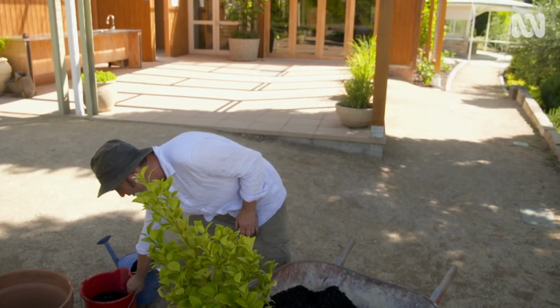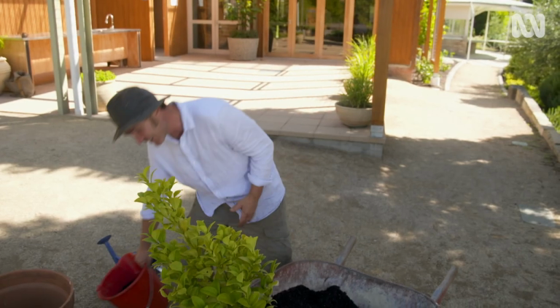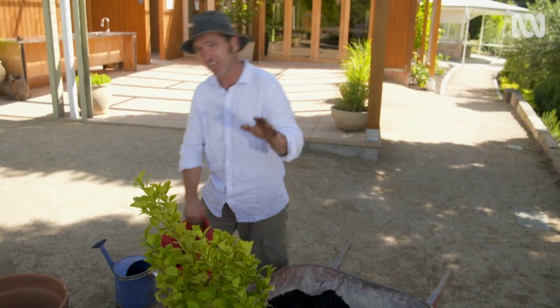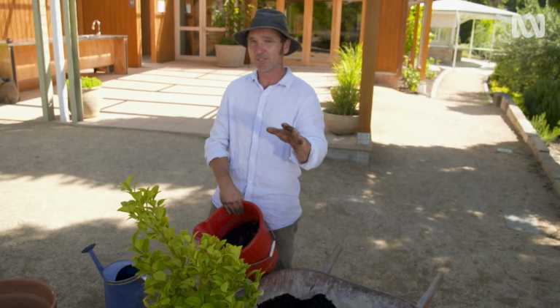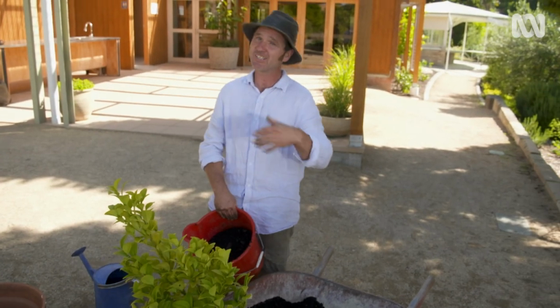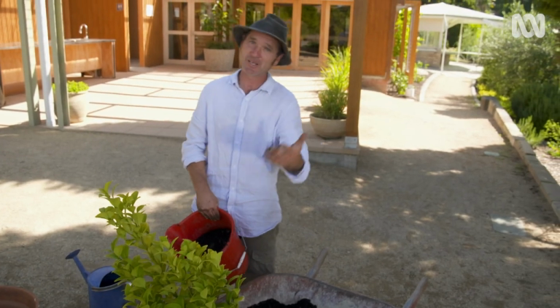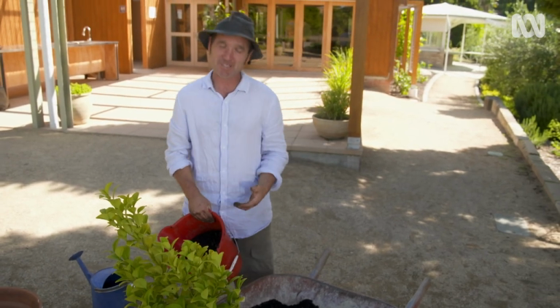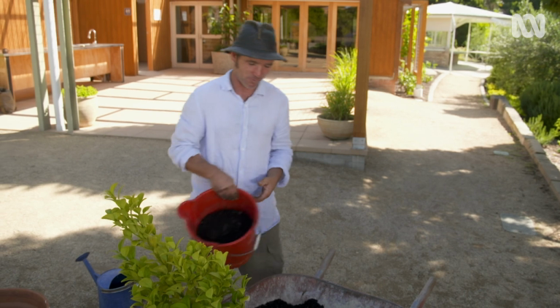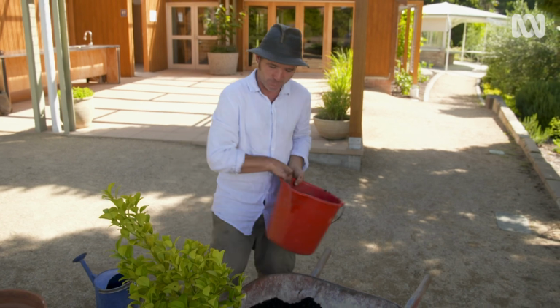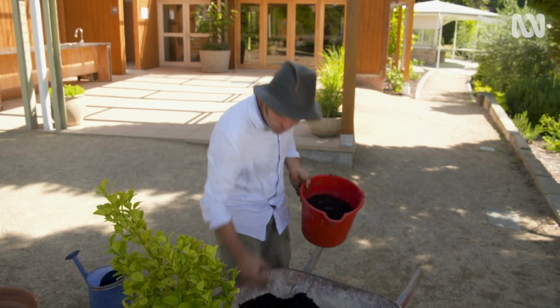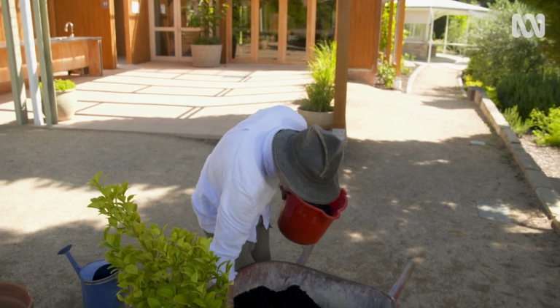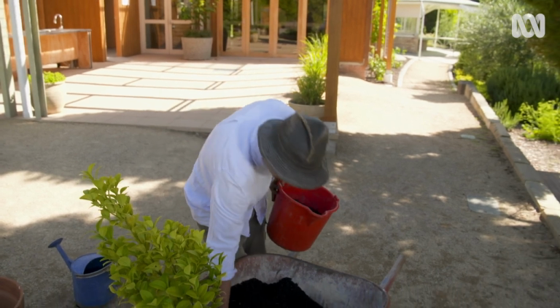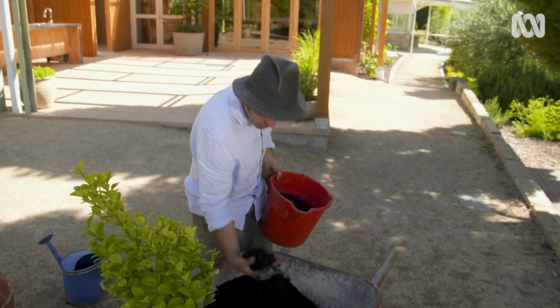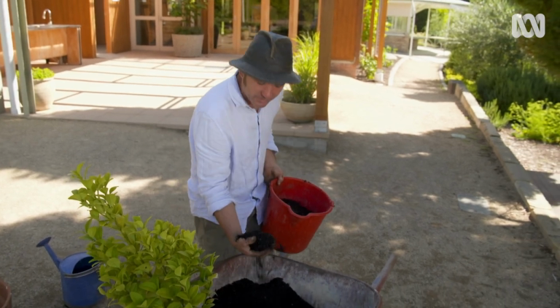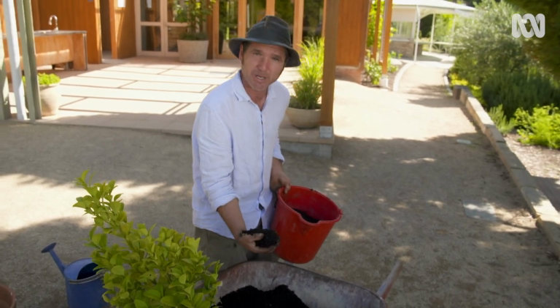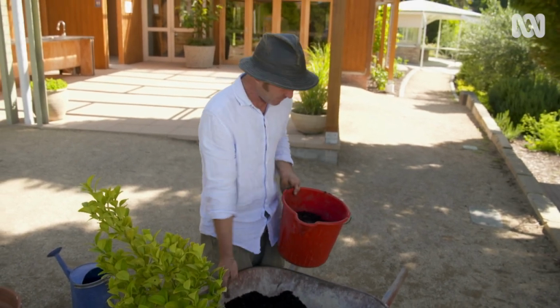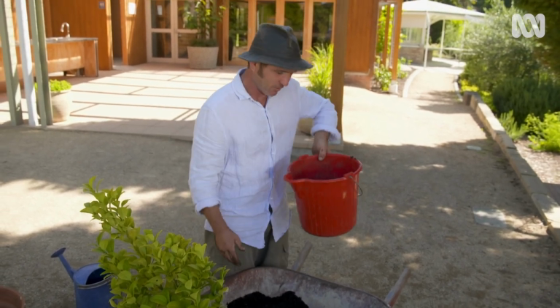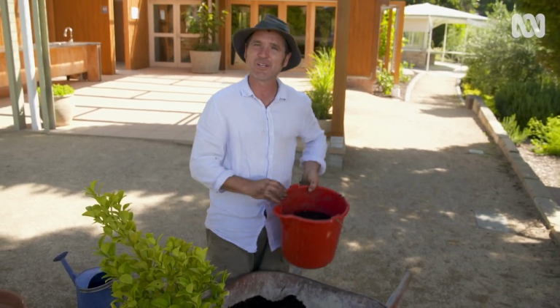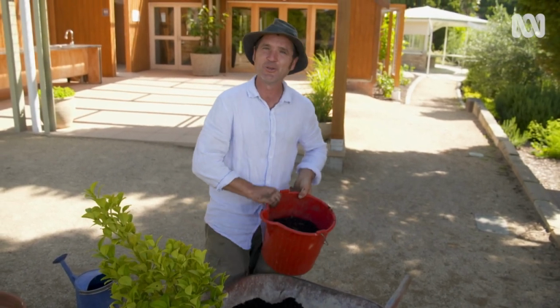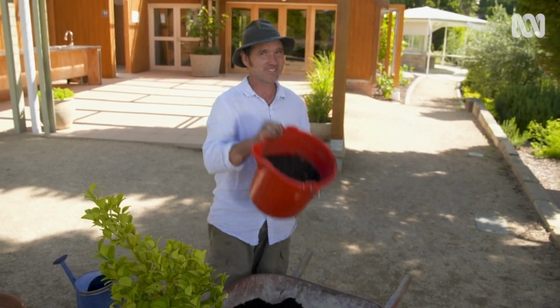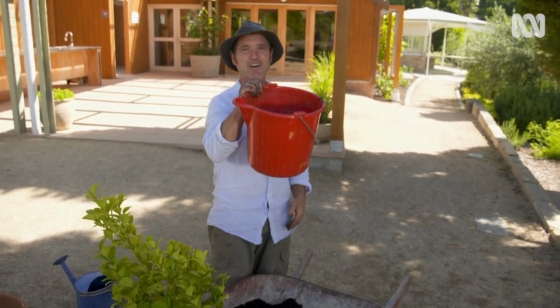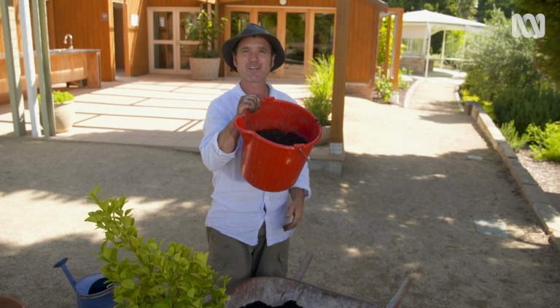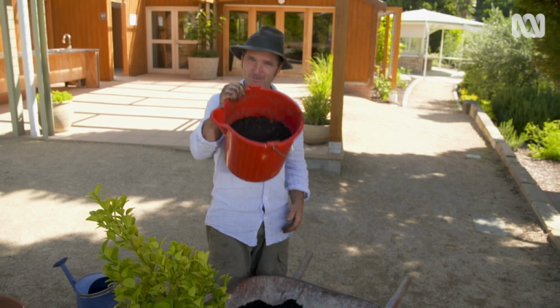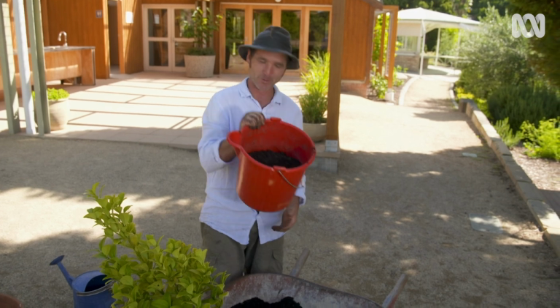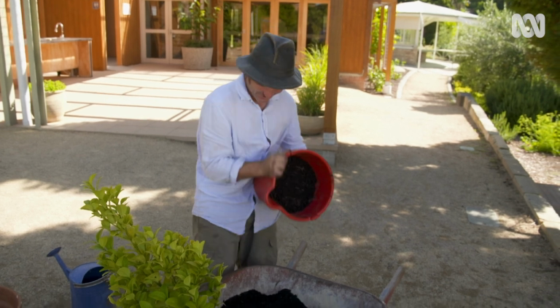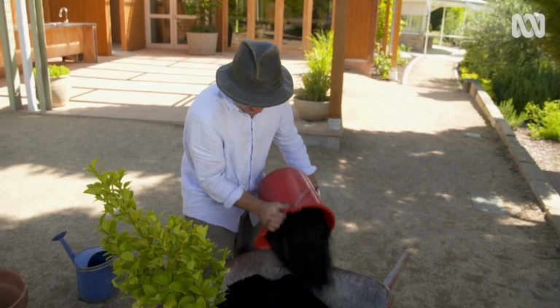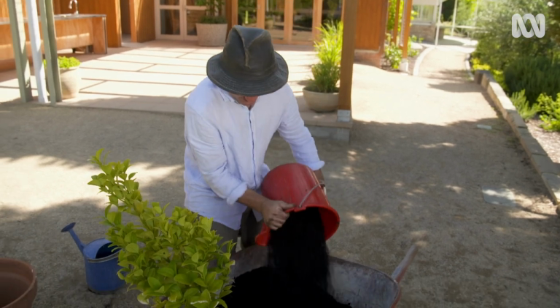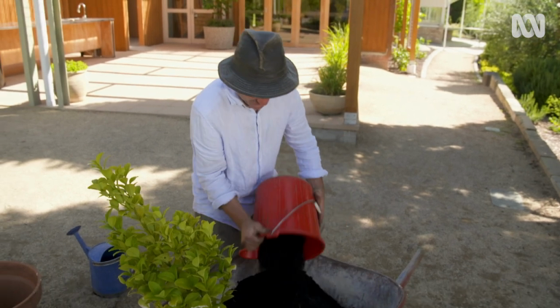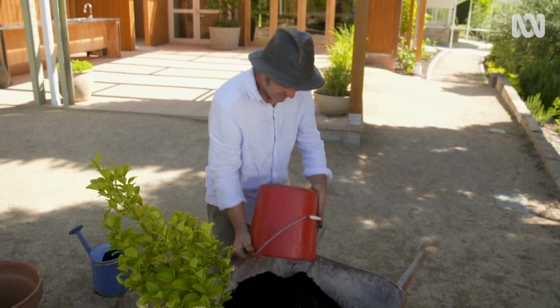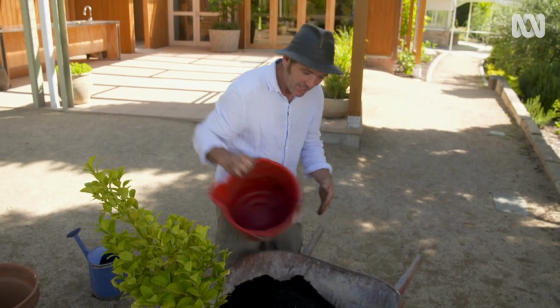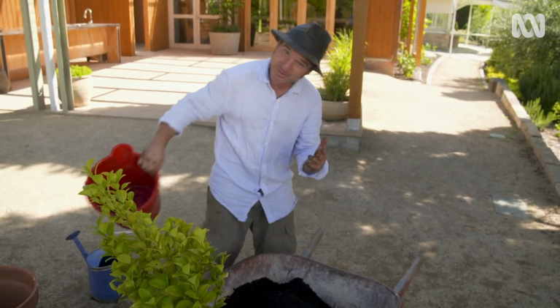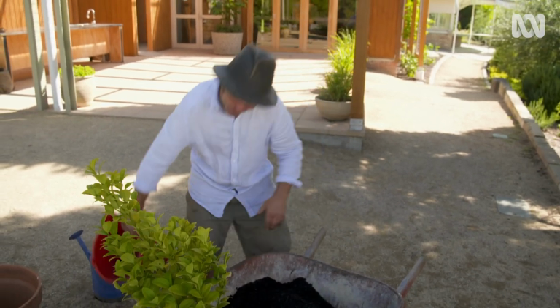The next thing I have to do is make up a mix for it. I've got a good quality potting mix as a base, and all I'm going to do is add half a bucket of compost and mix it all through.